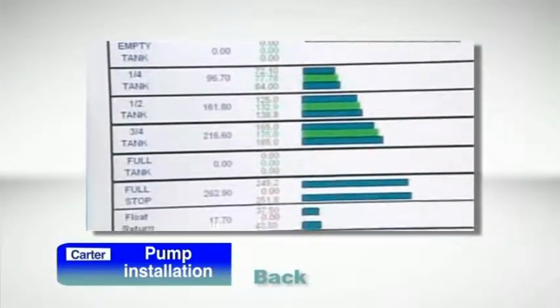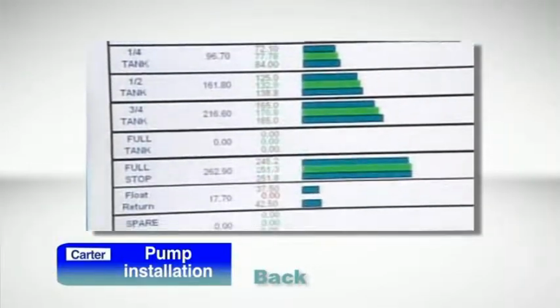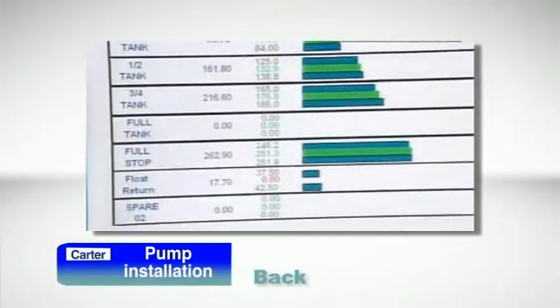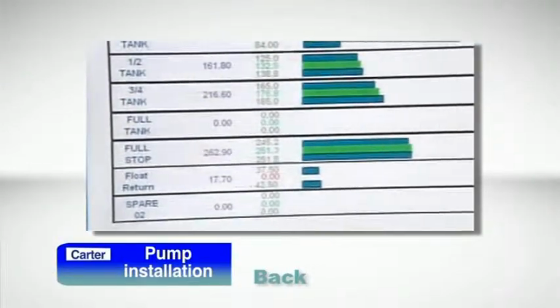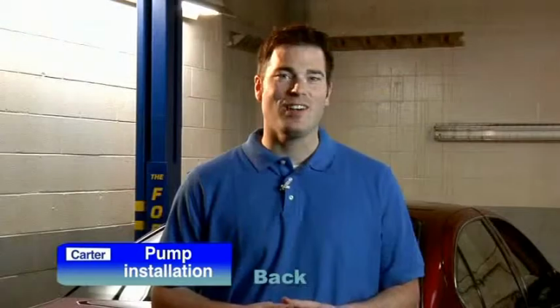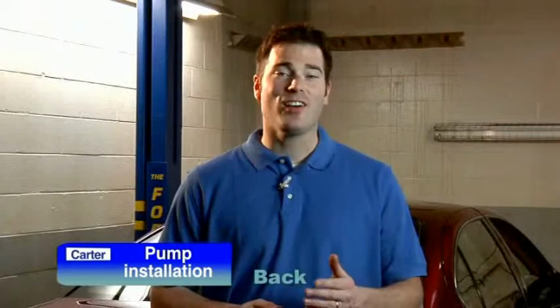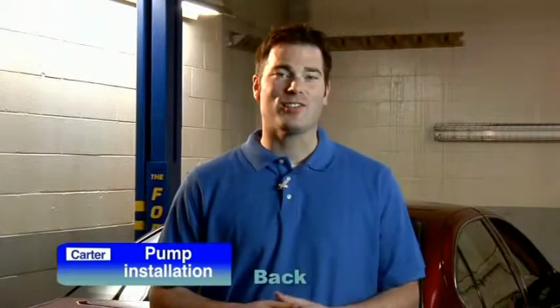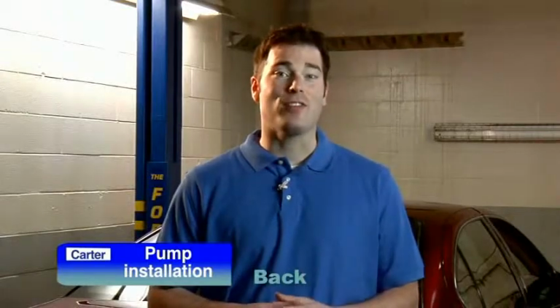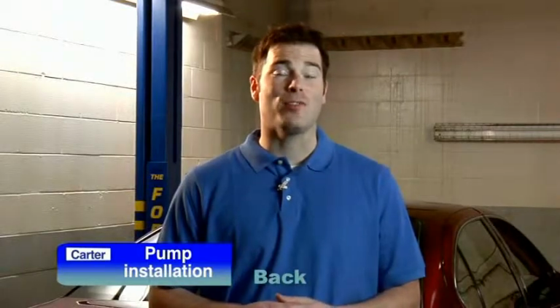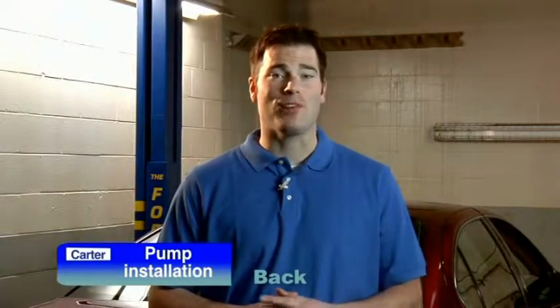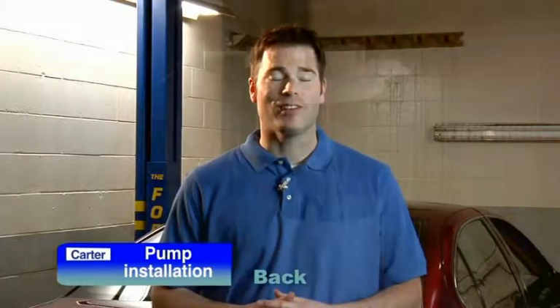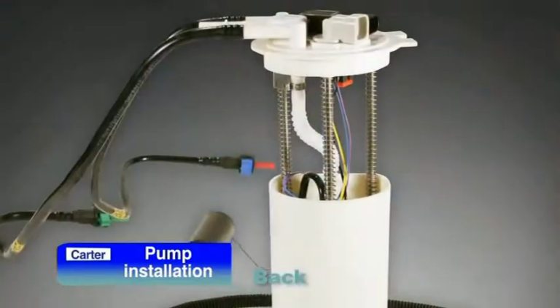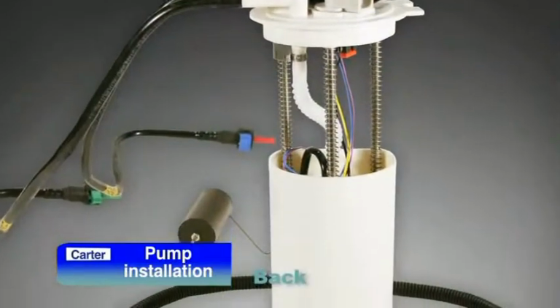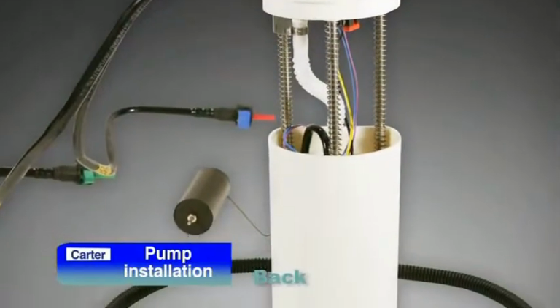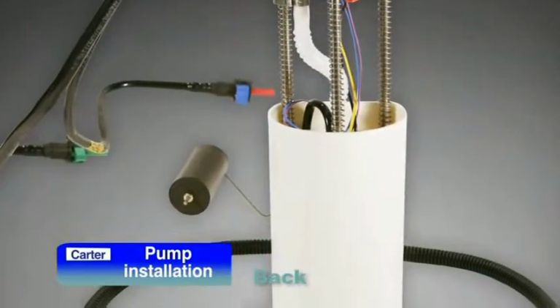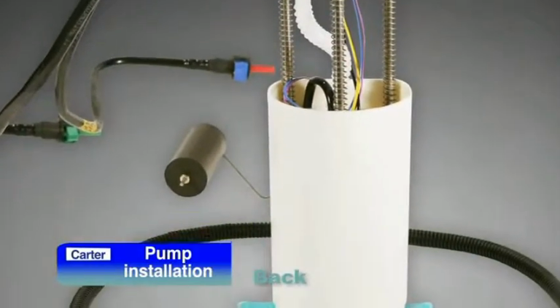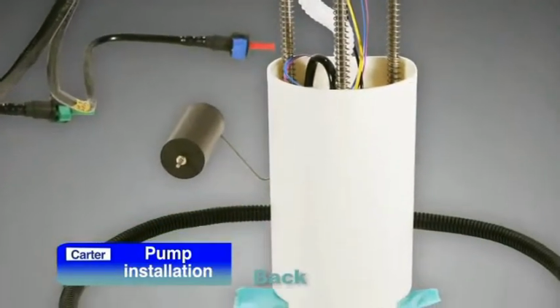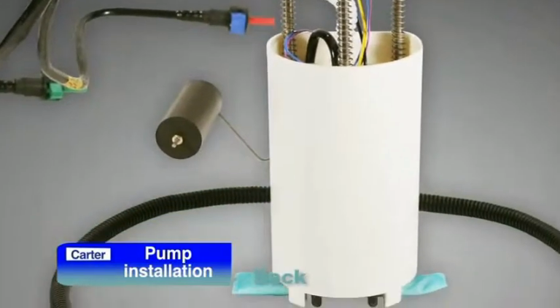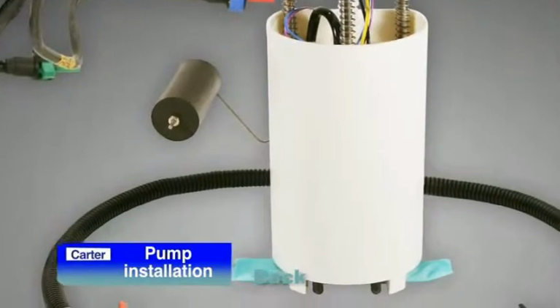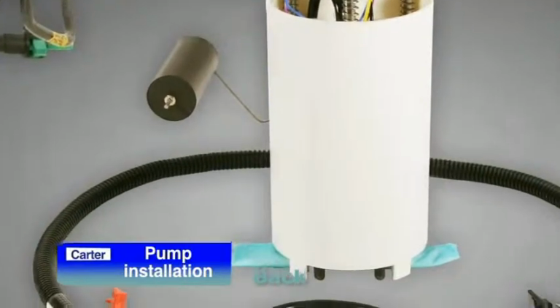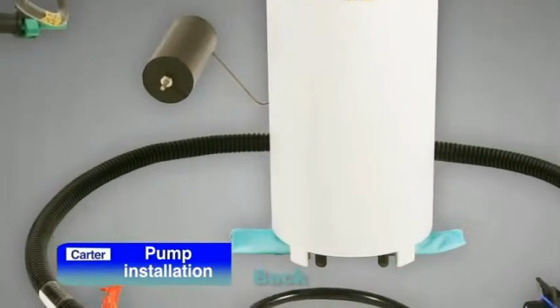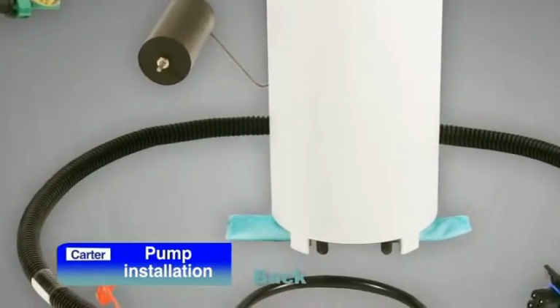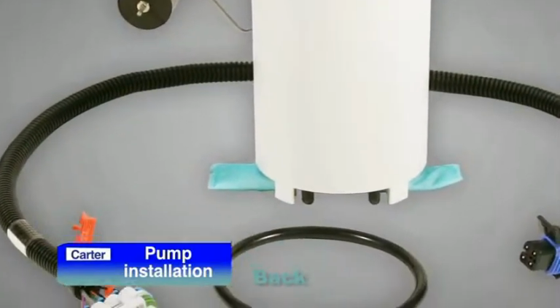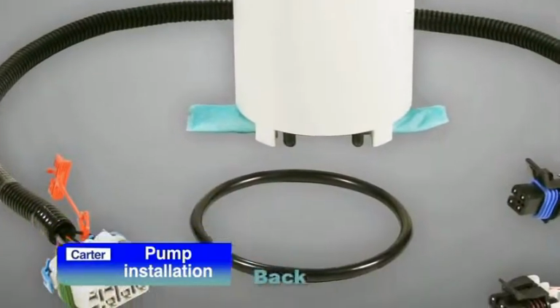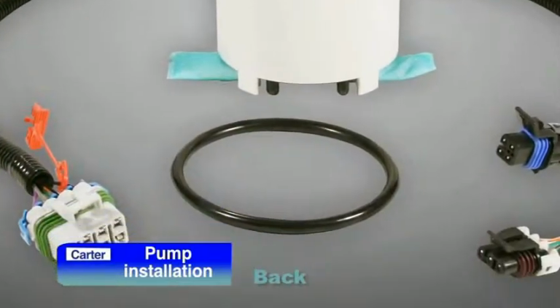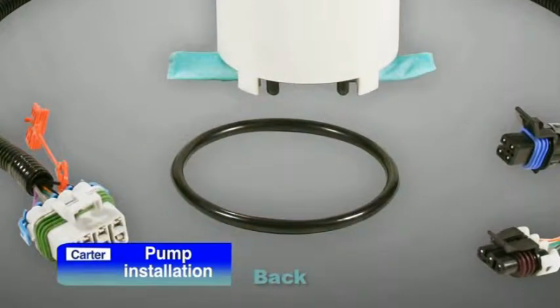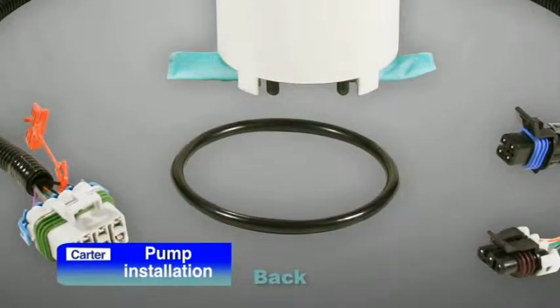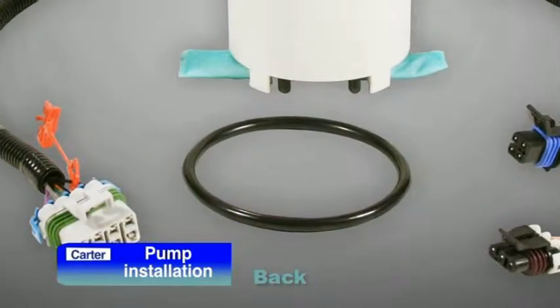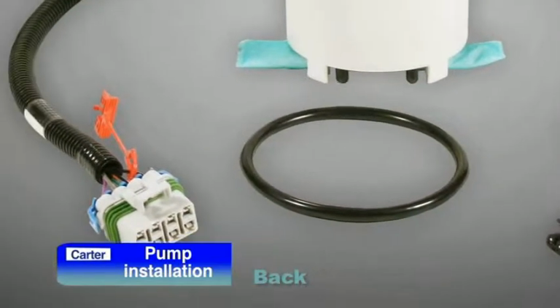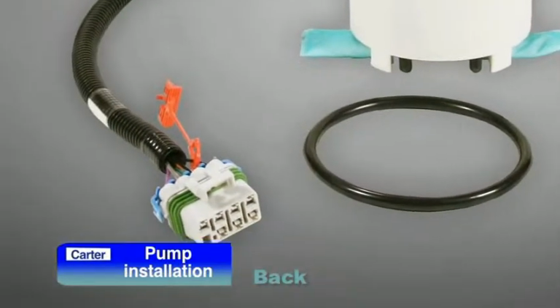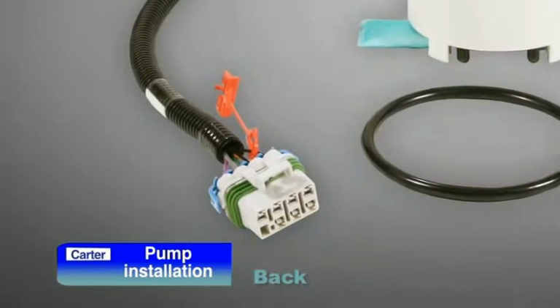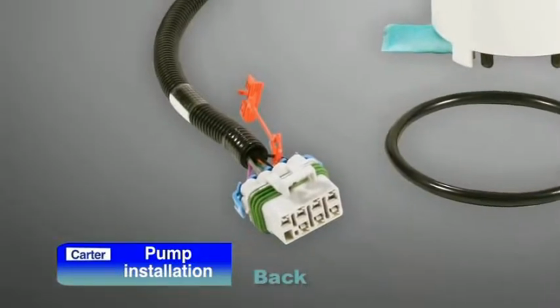This will help ensure easy installation, long service life, and trouble-free operation. Your Carter in-tank assembly comes with everything you need to complete the installation, including a new tank seal and, in many cases, a replacement wiring harness.